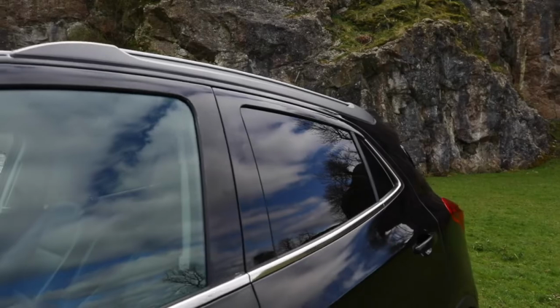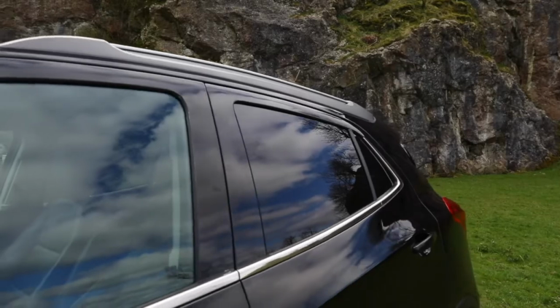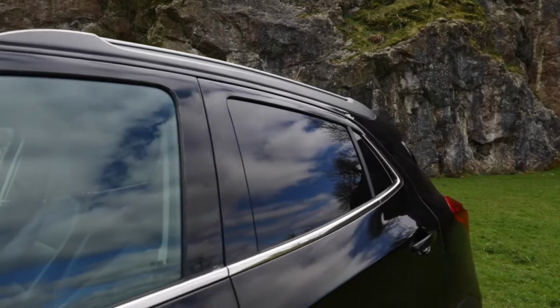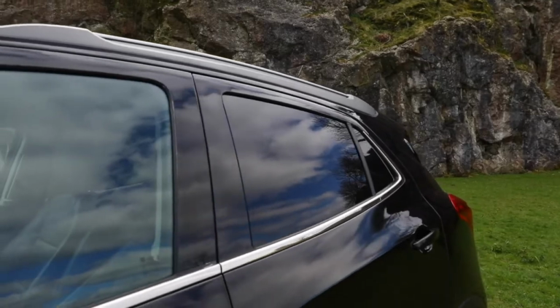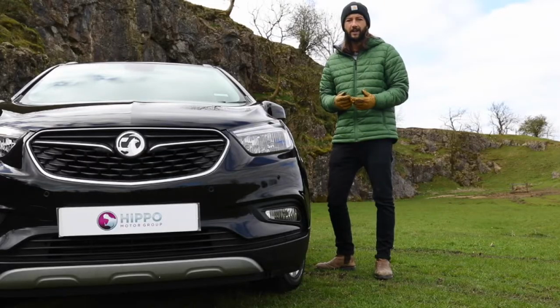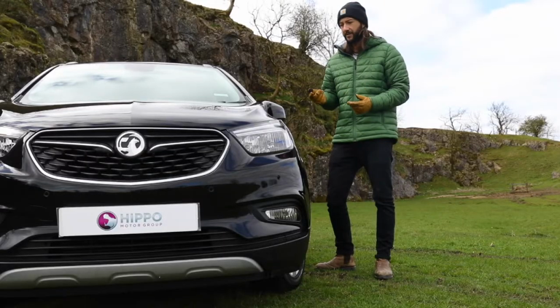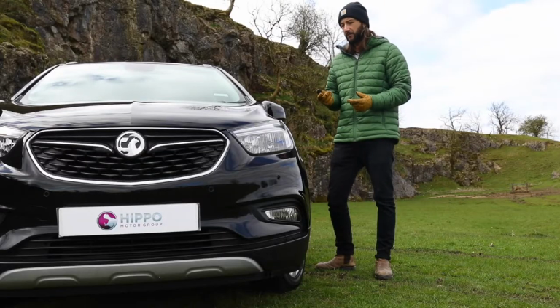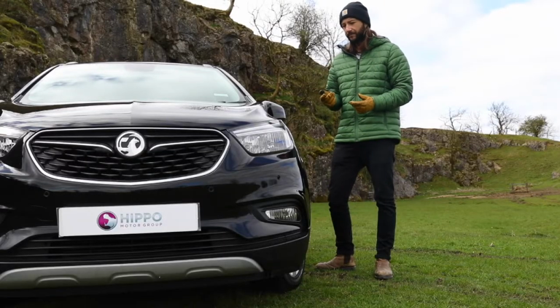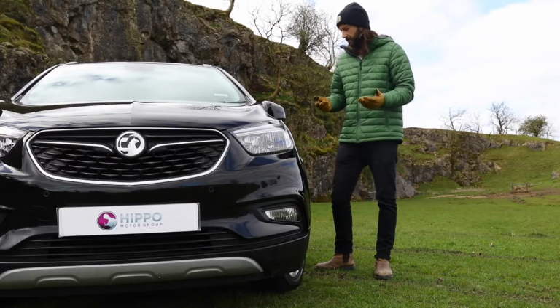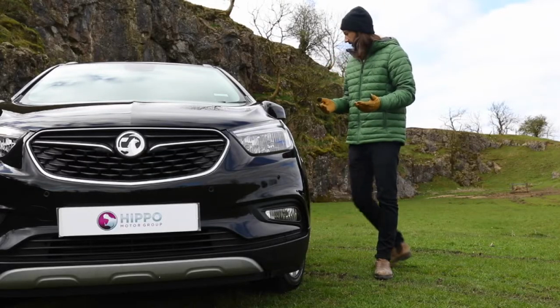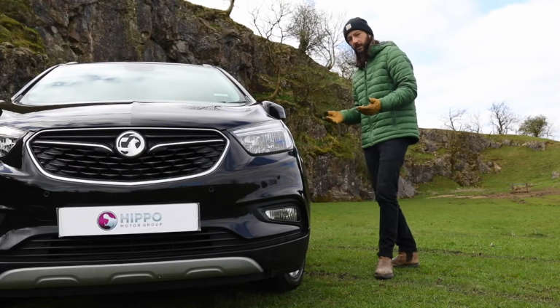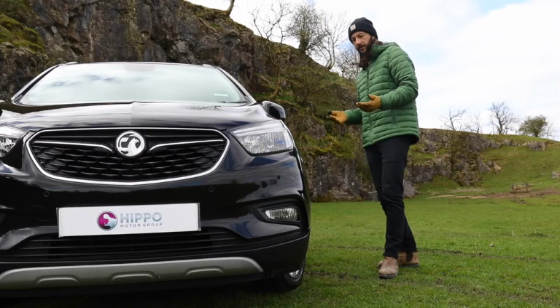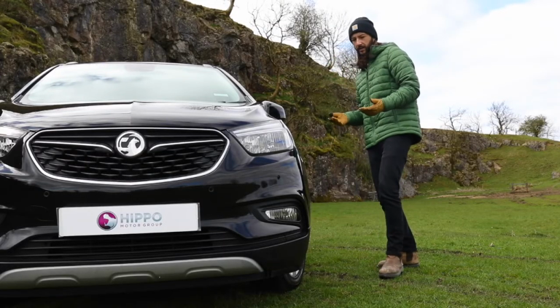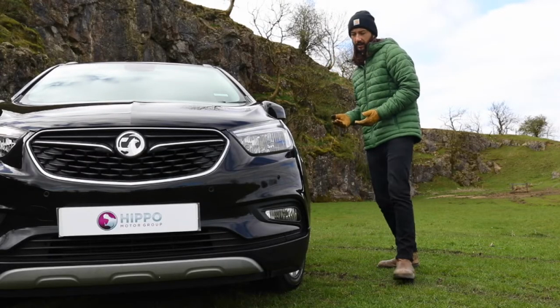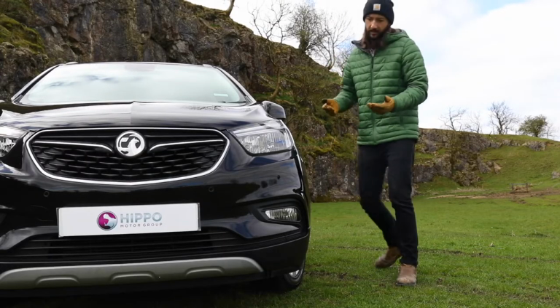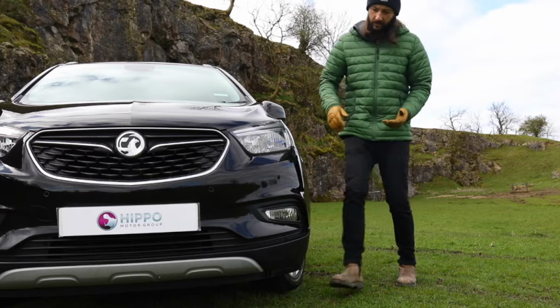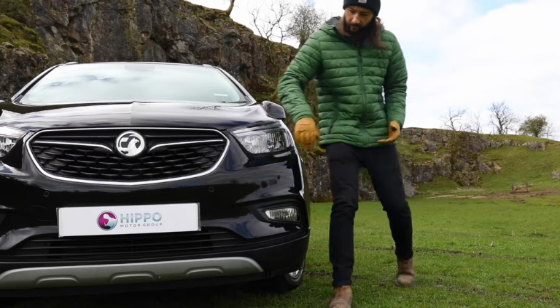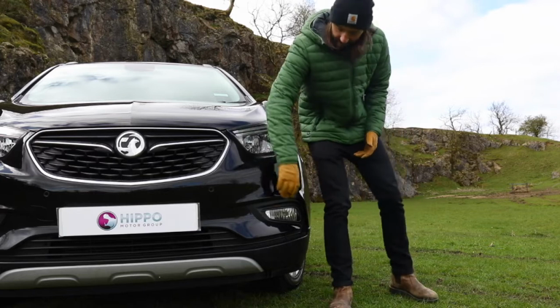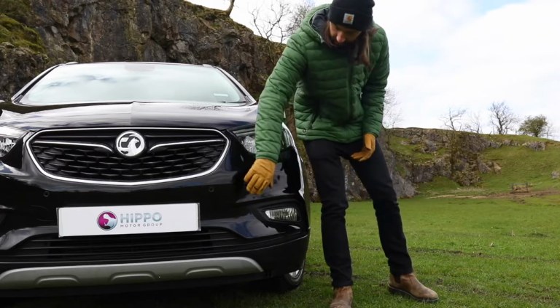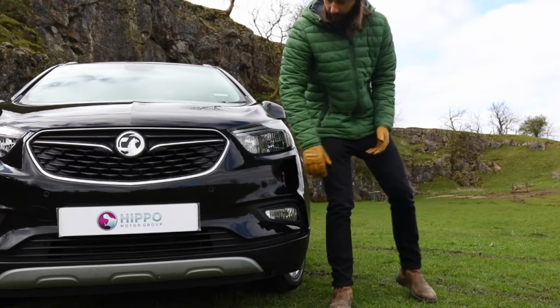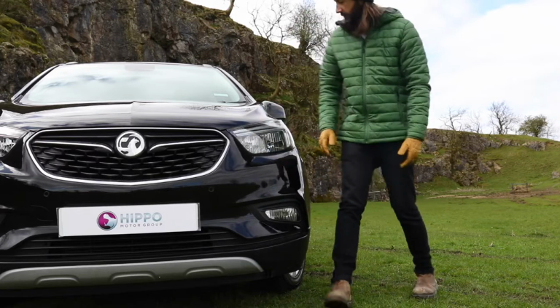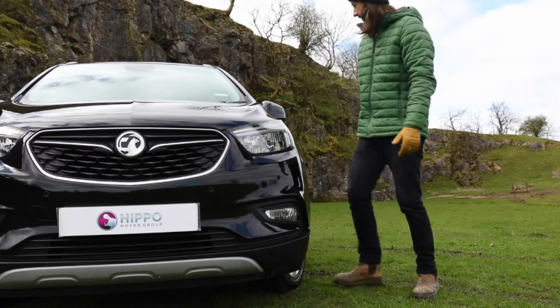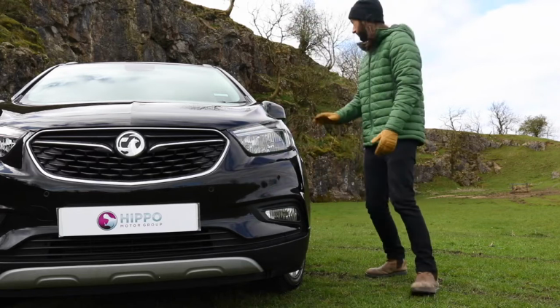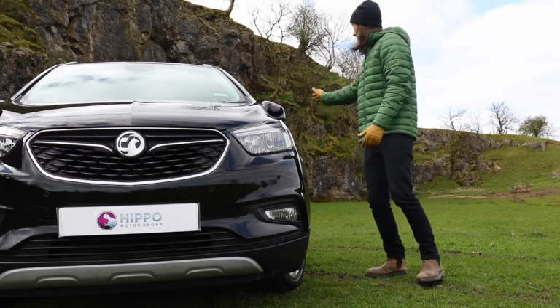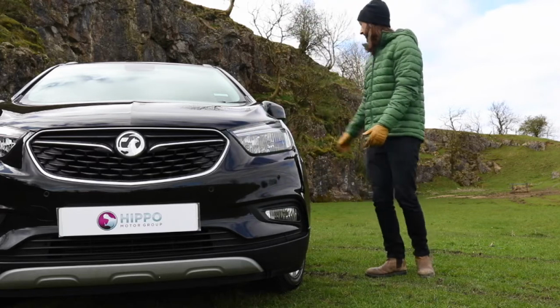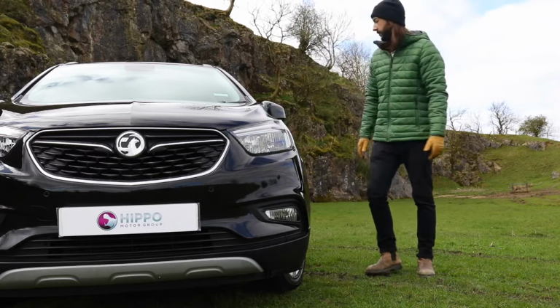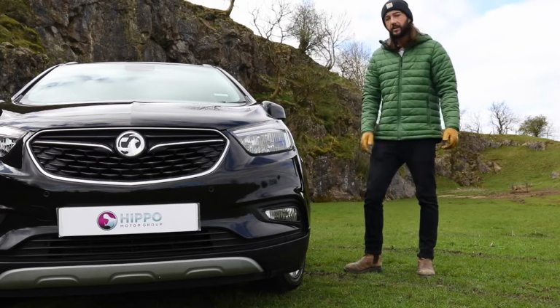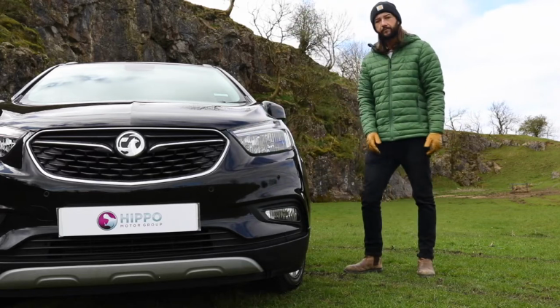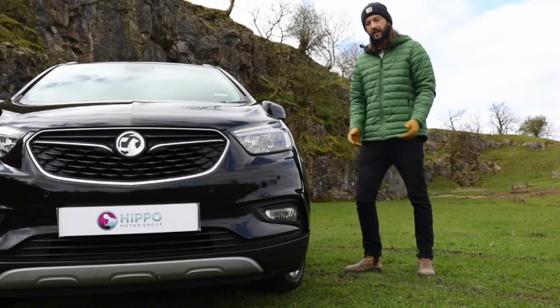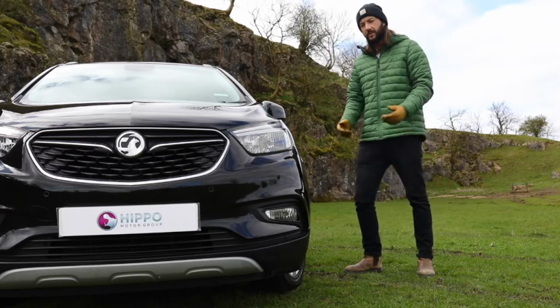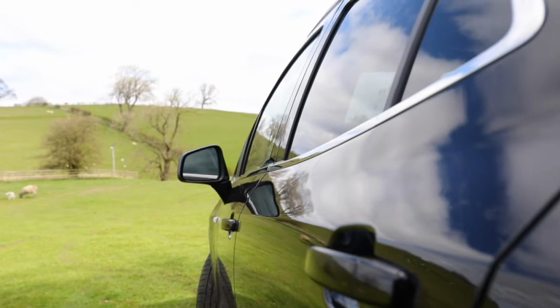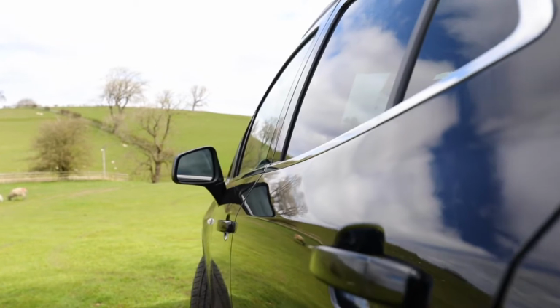Even though it's been around for a while and there's a new model, I still think it looks pretty modern. With this chrome detailing around the front grille and running around the side doors, it adds a sense of prestige.